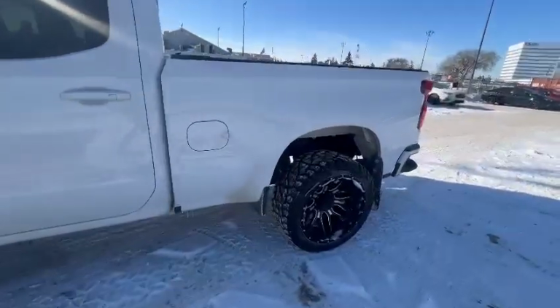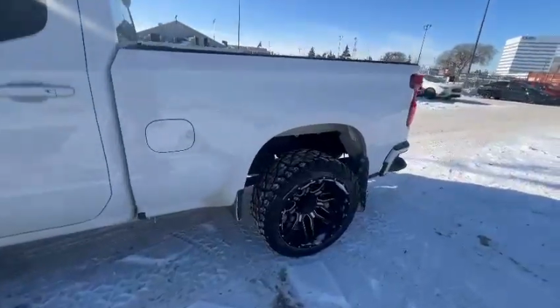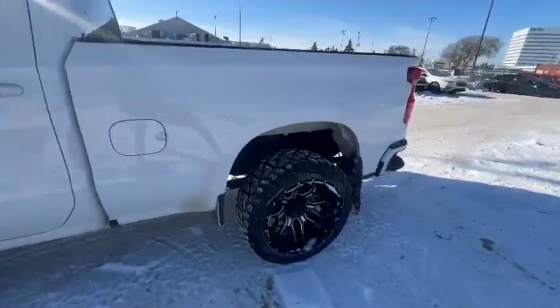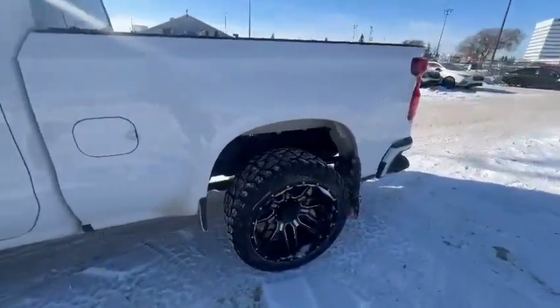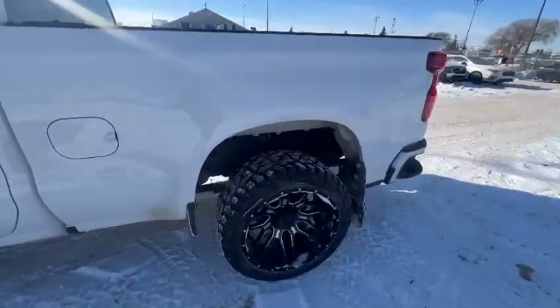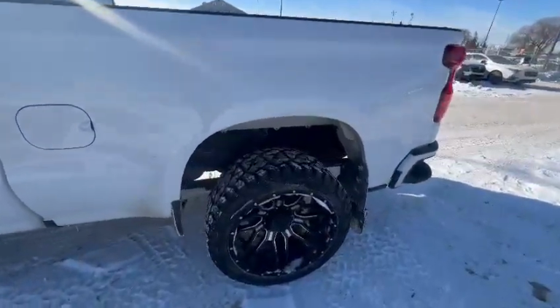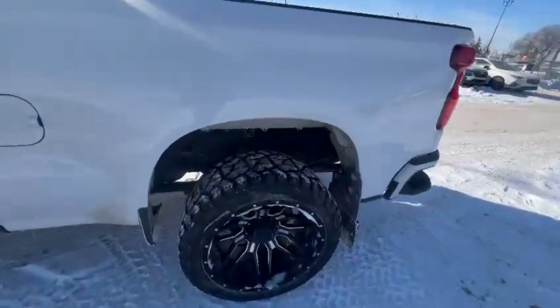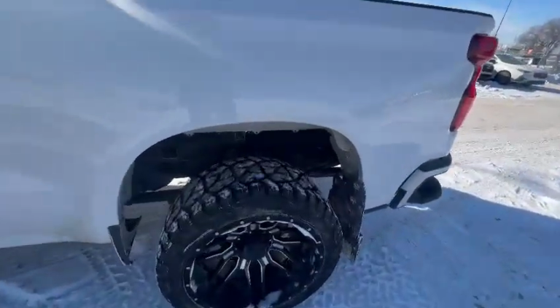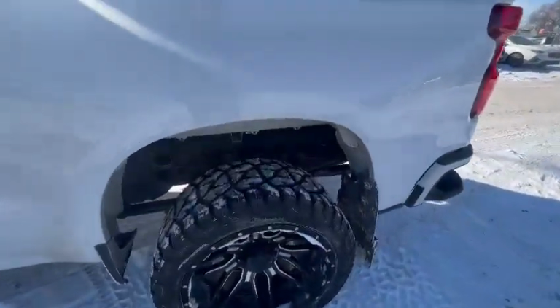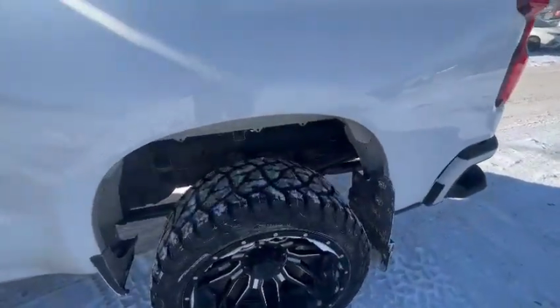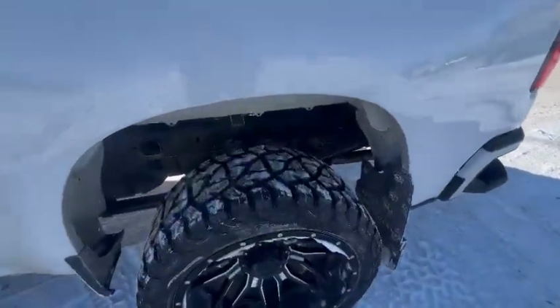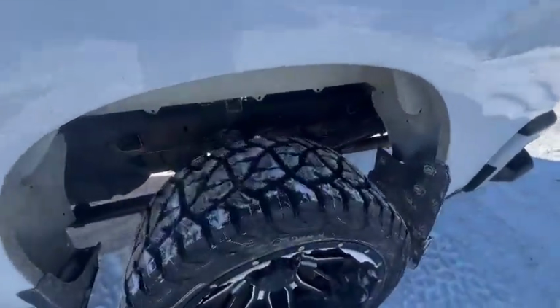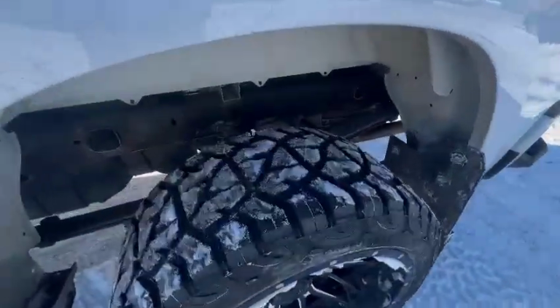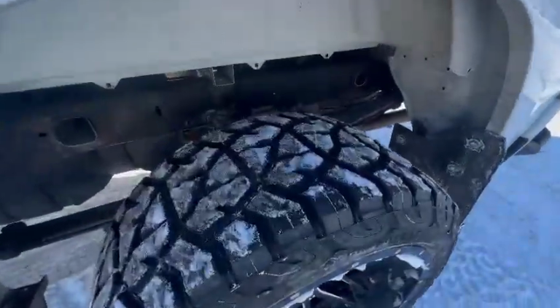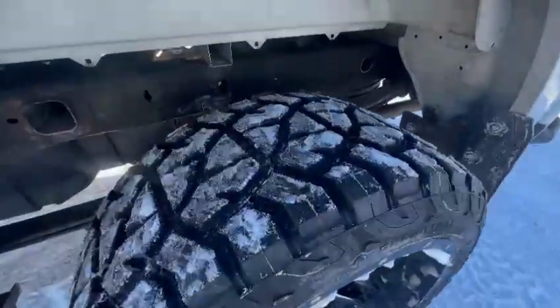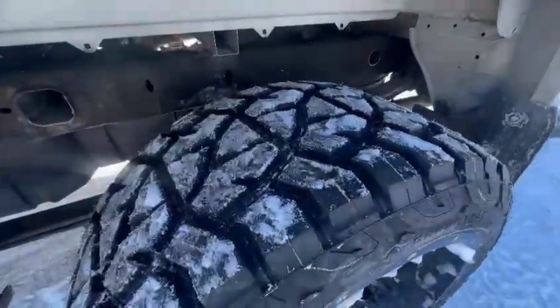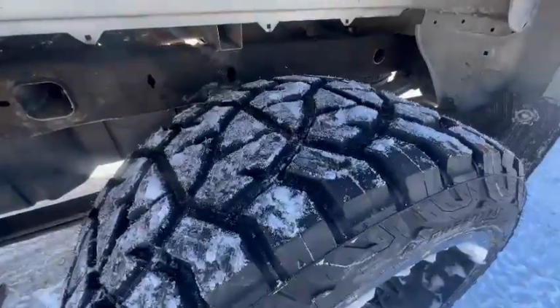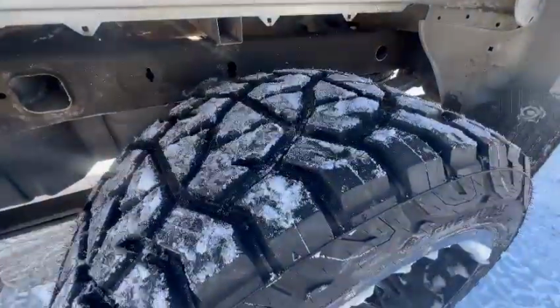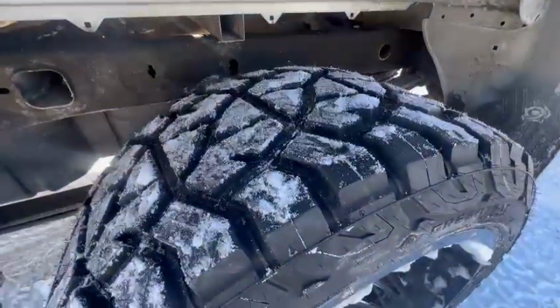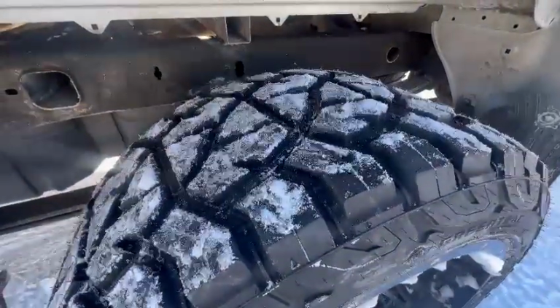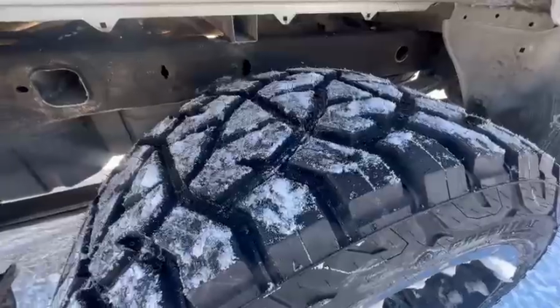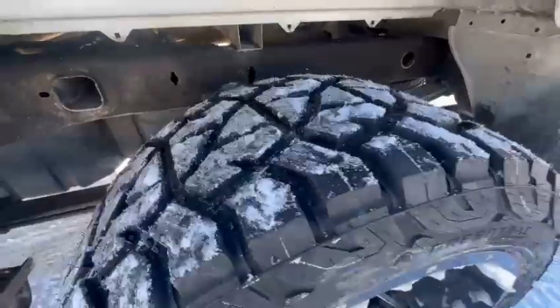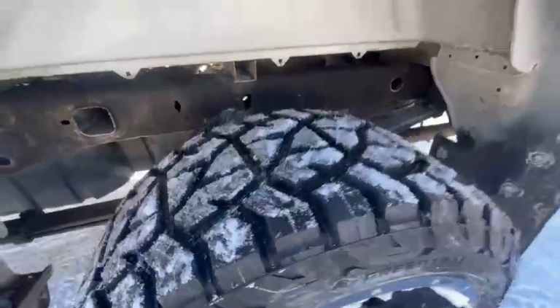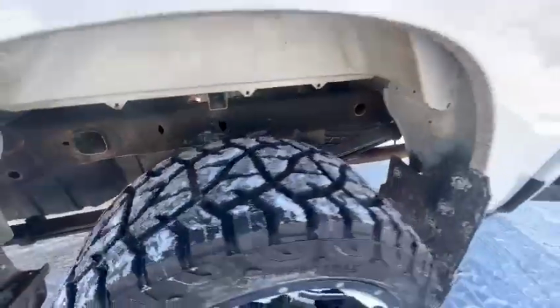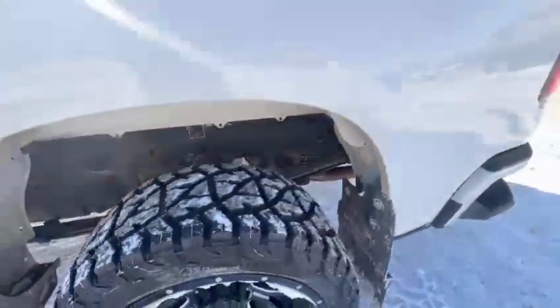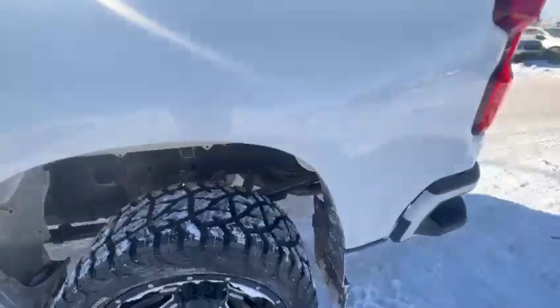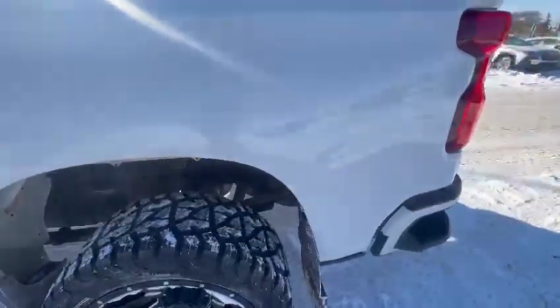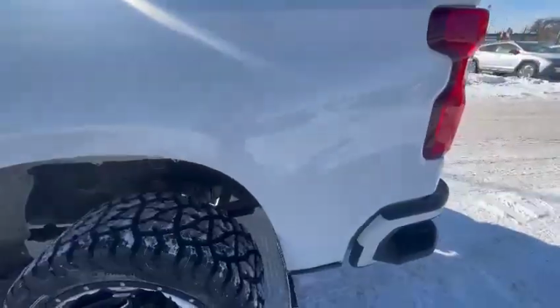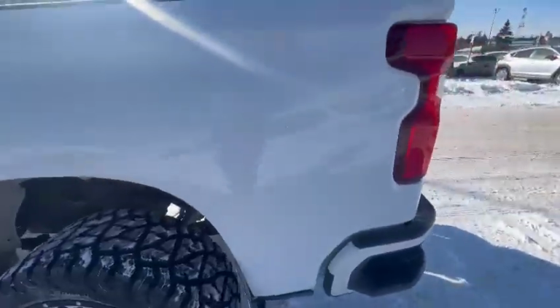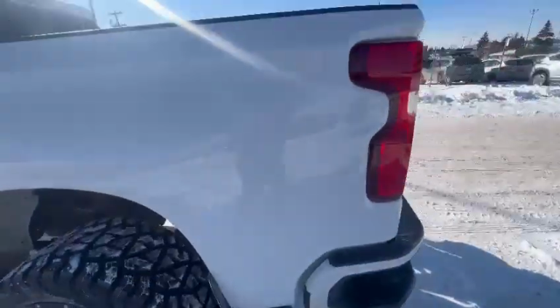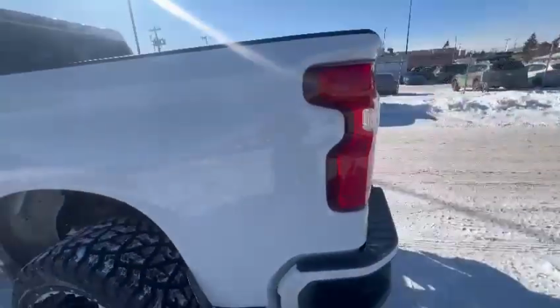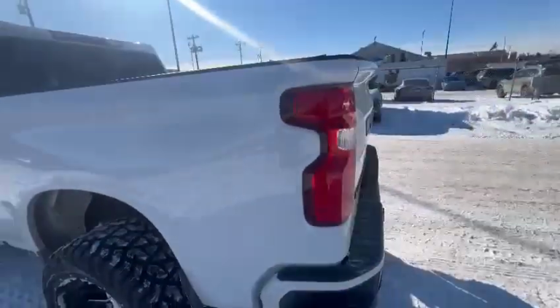I know it's a little bit hard to tell on camera, but the tires — they're almost brand new, so they're in really good condition.